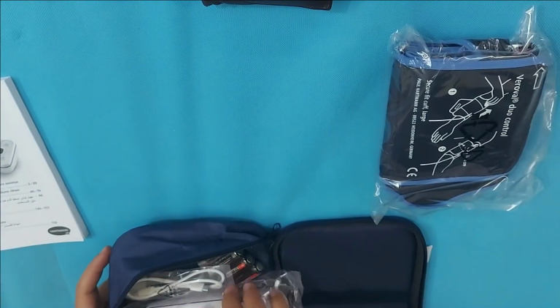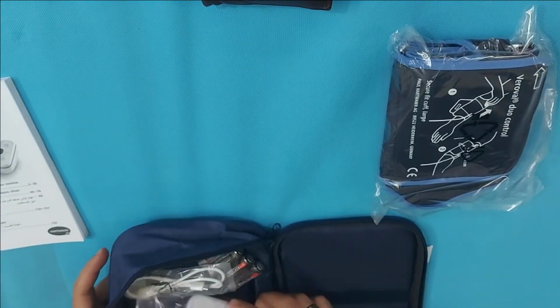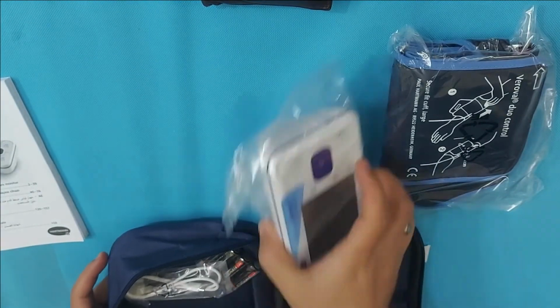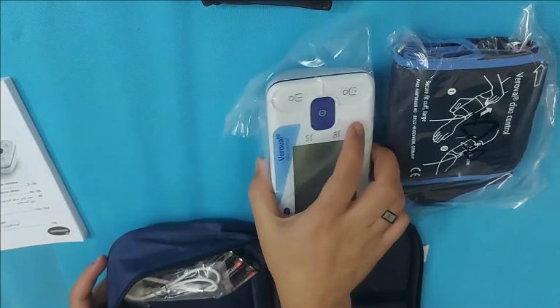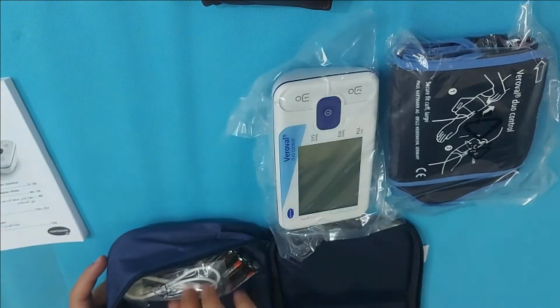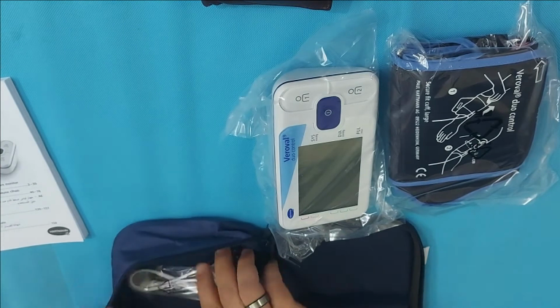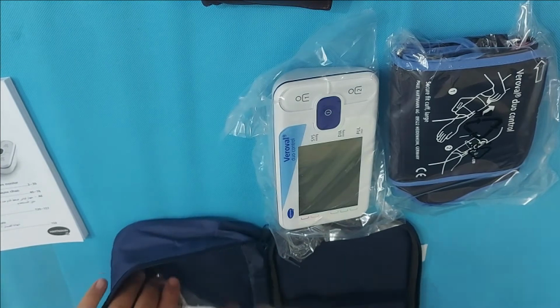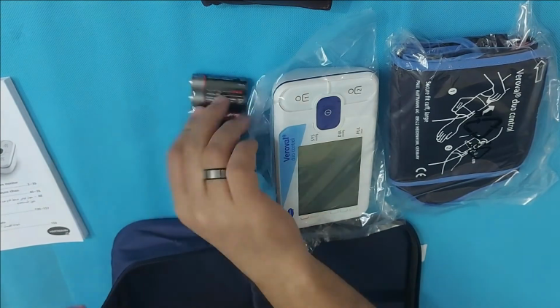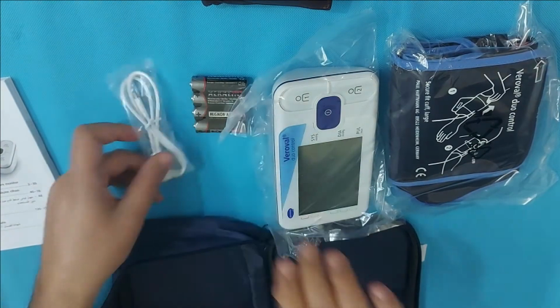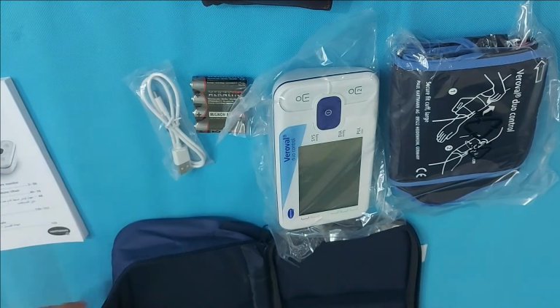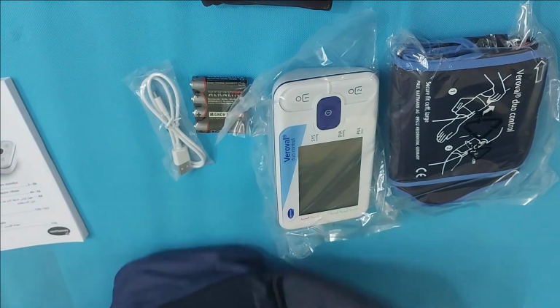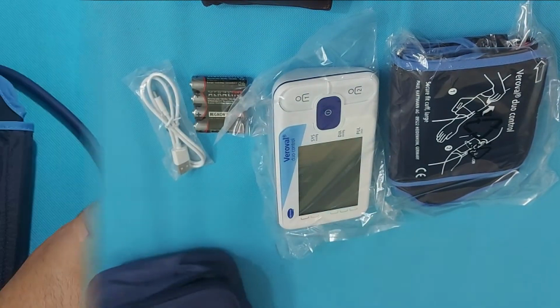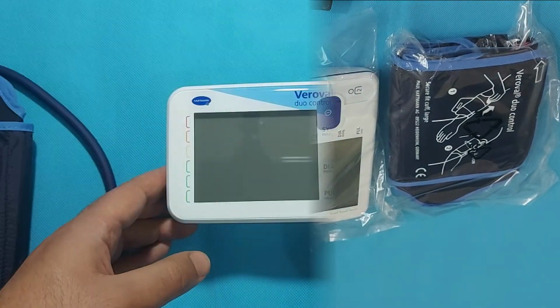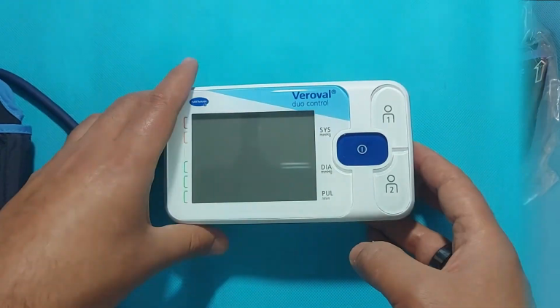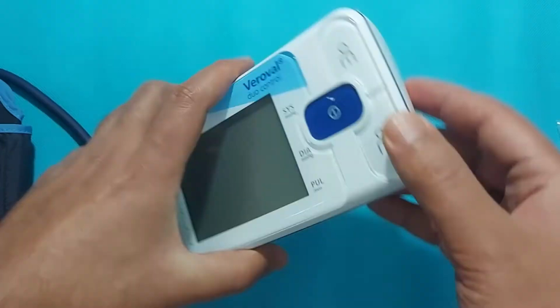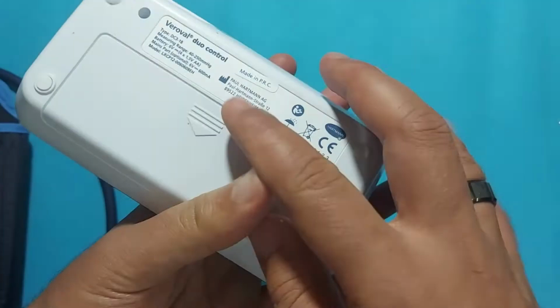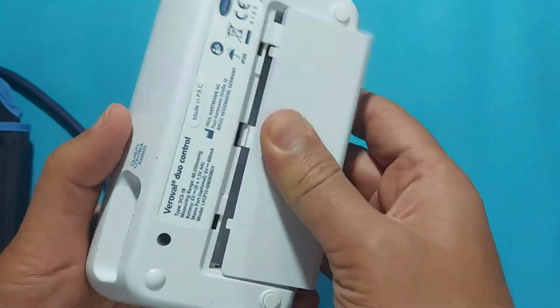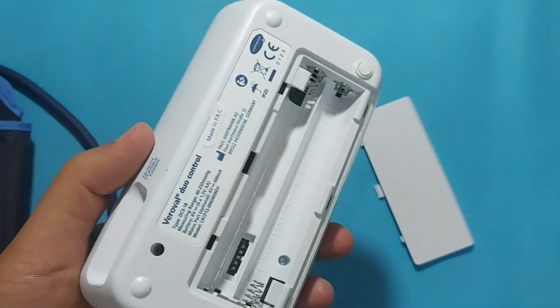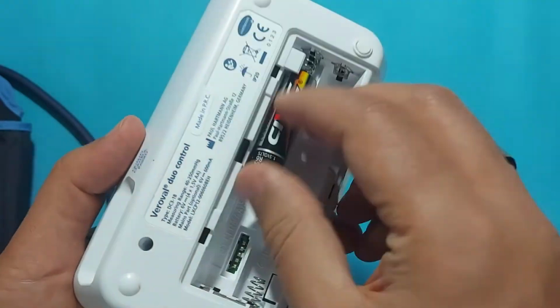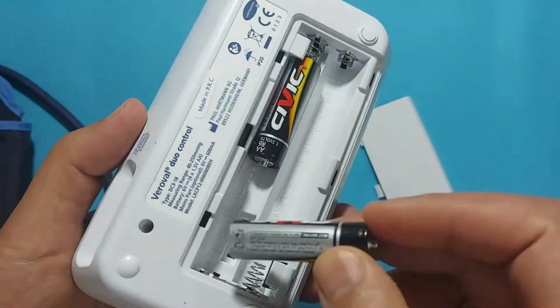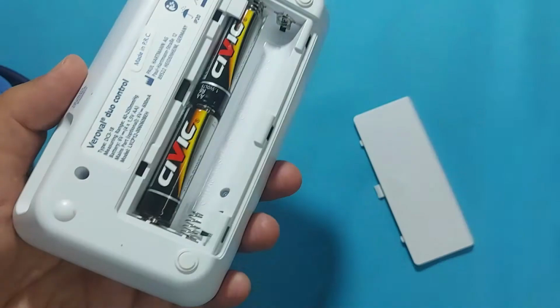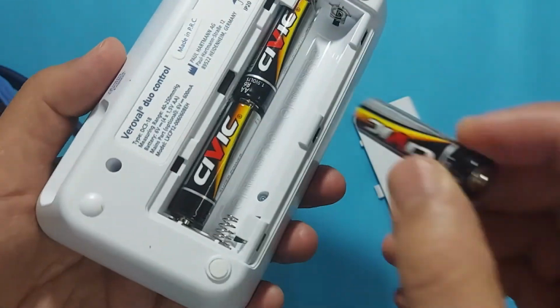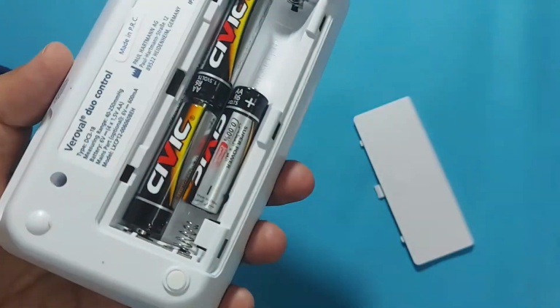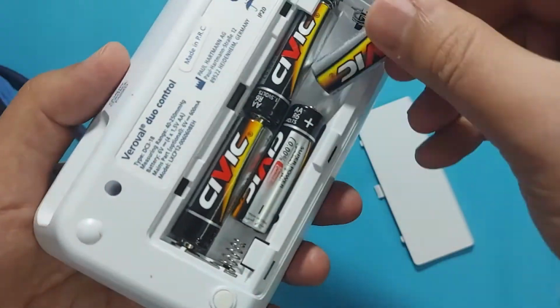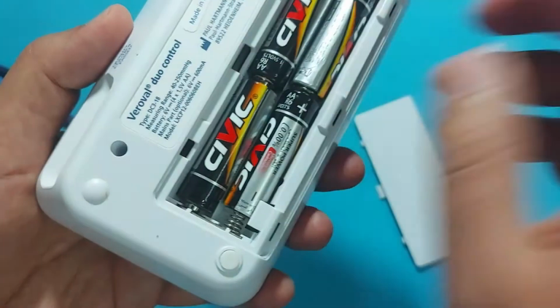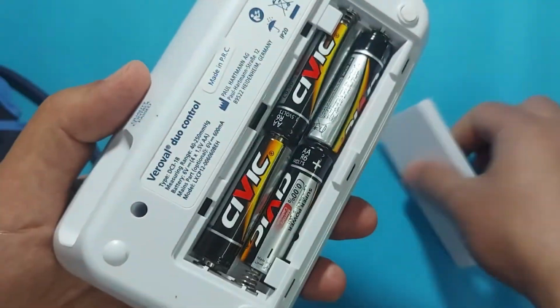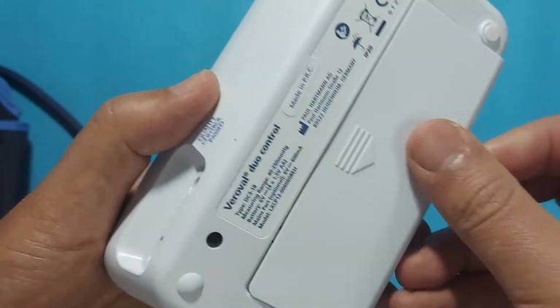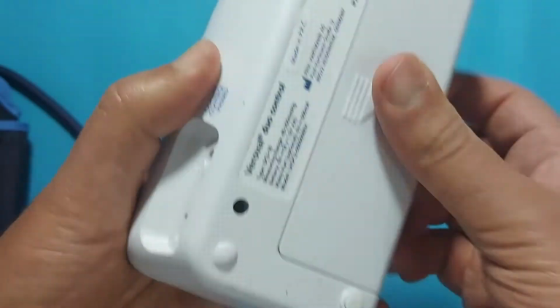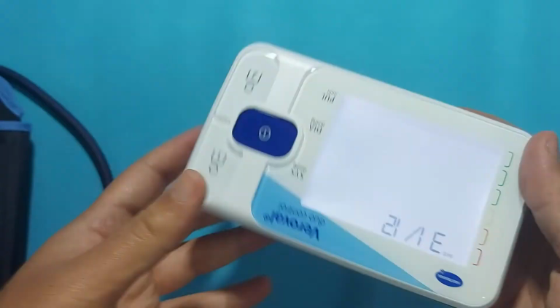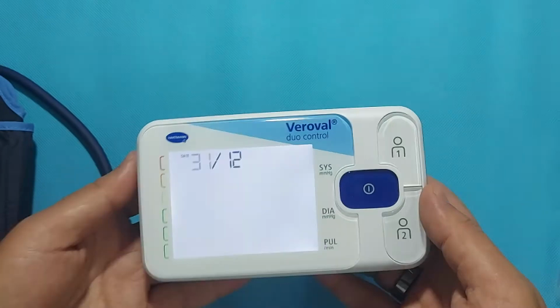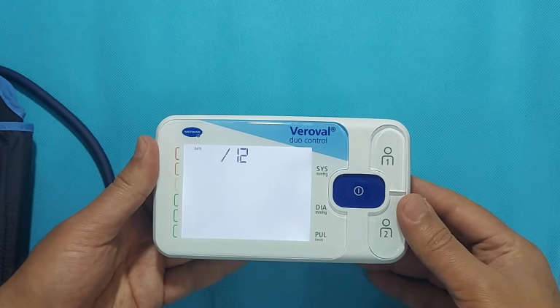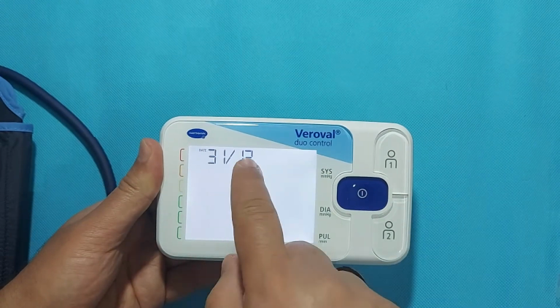A data cable is also included if you want to transfer BP readings into your computer. First, you have to install the batteries in the BP monitor, according to the plus and minus signs correctly.